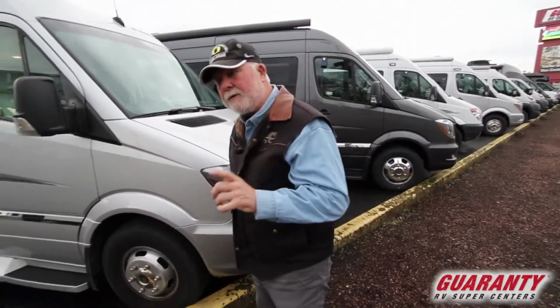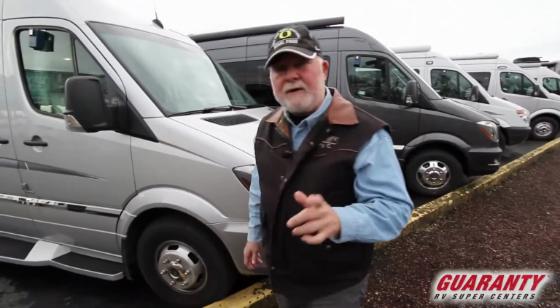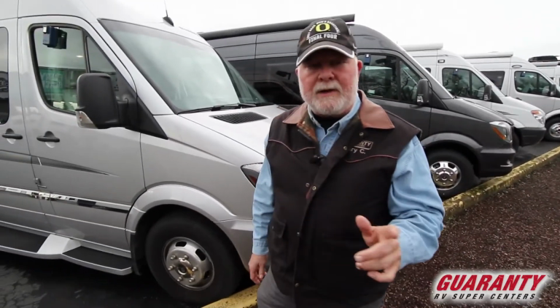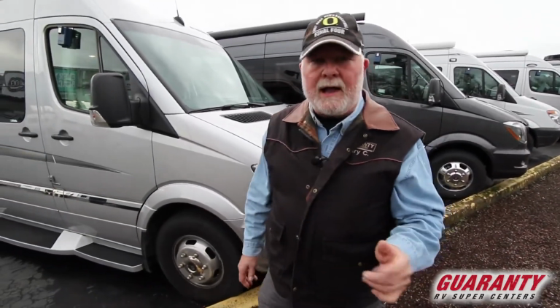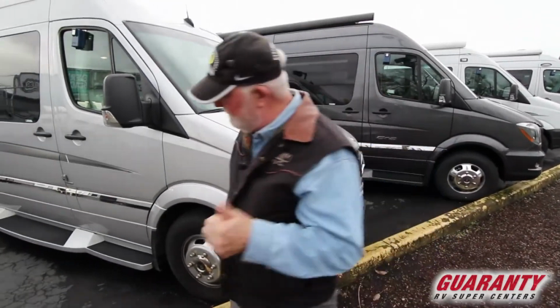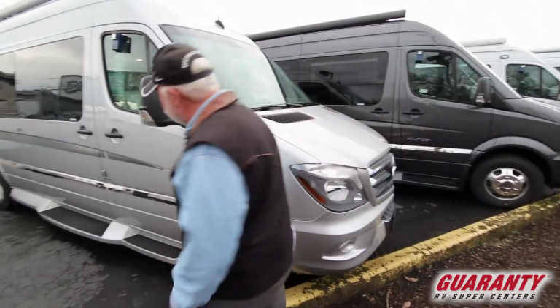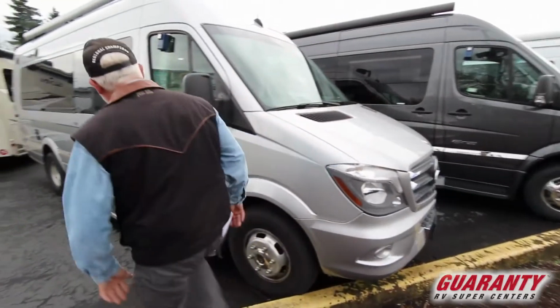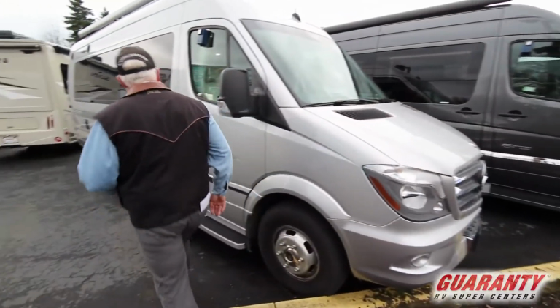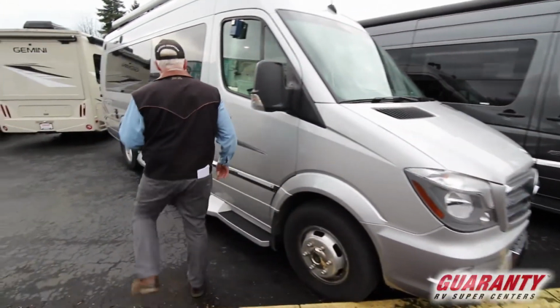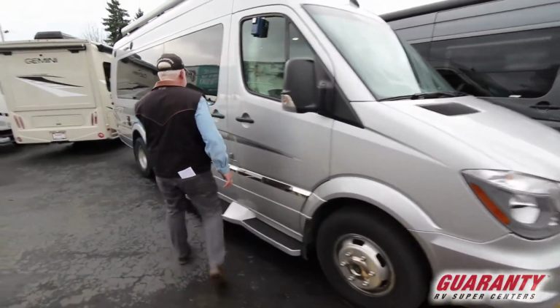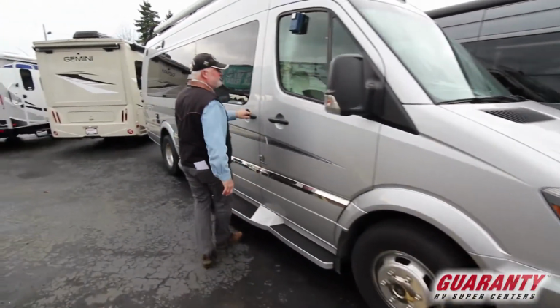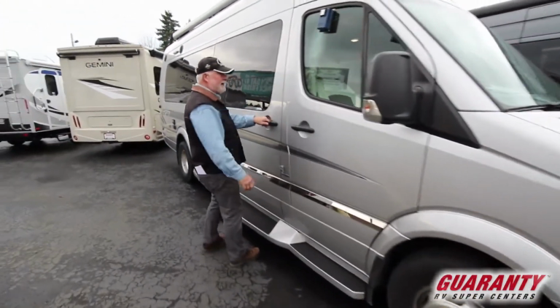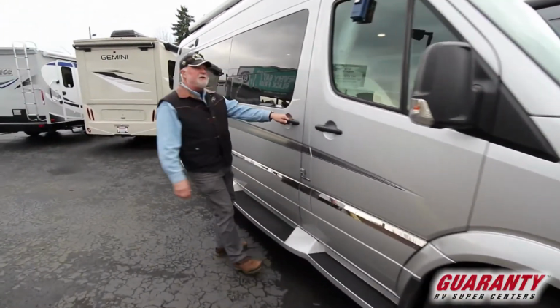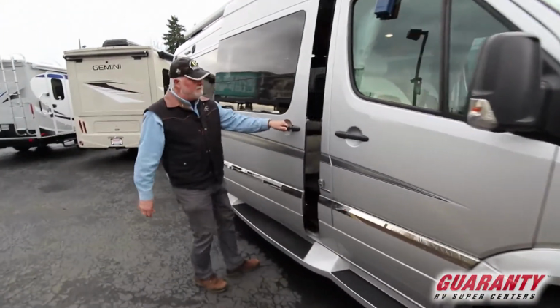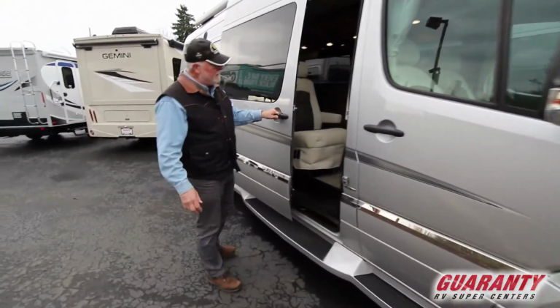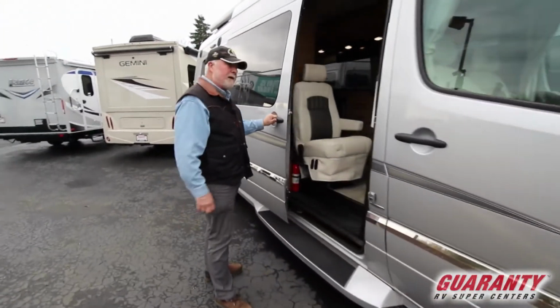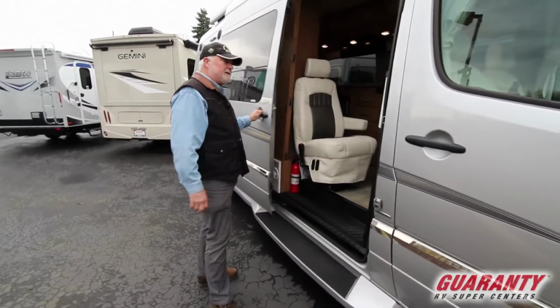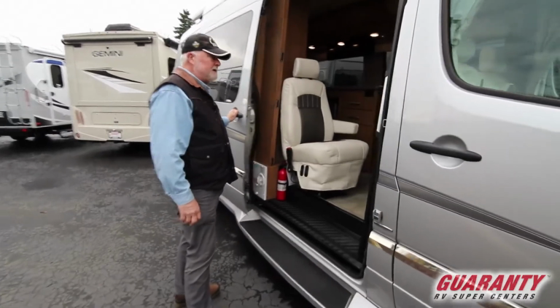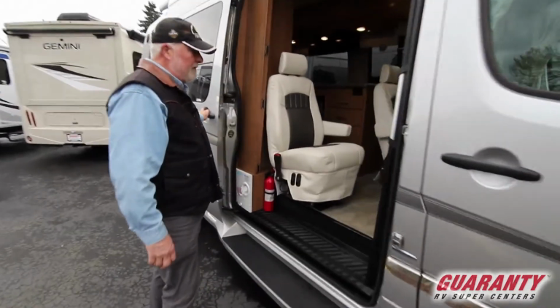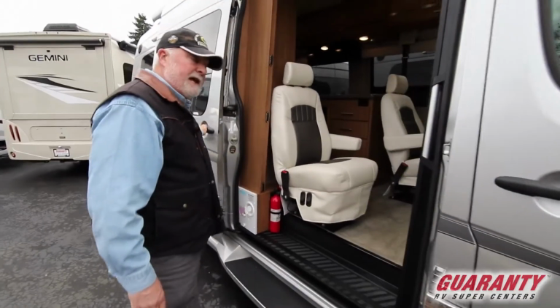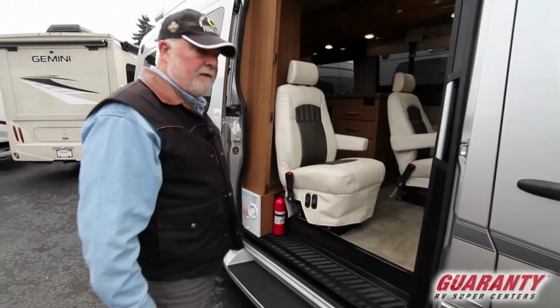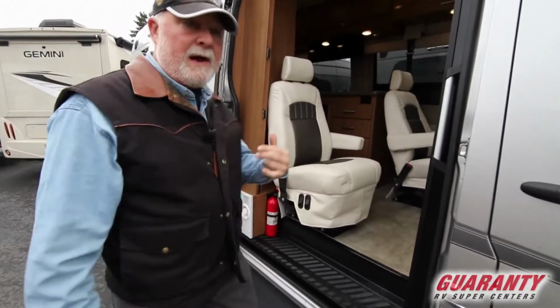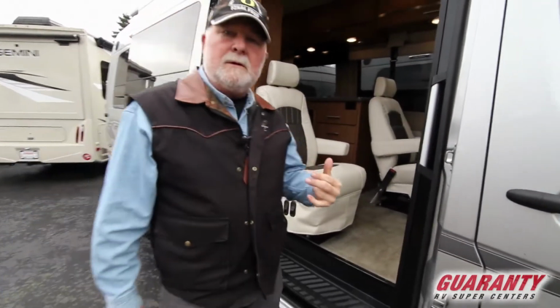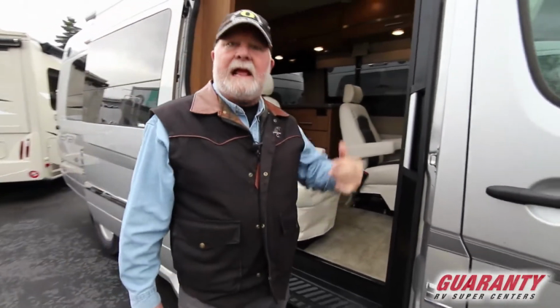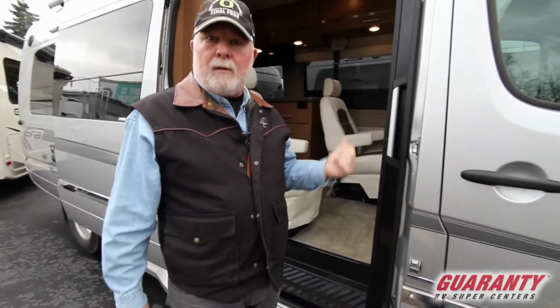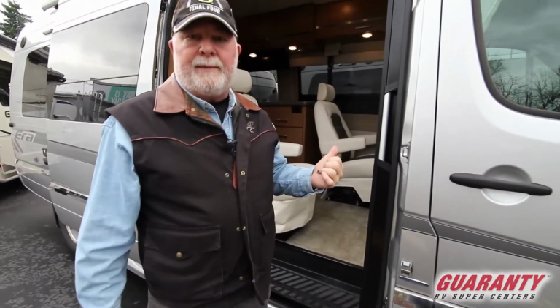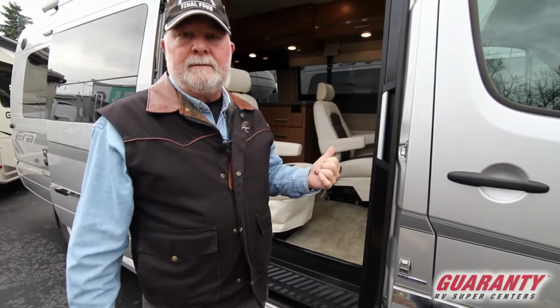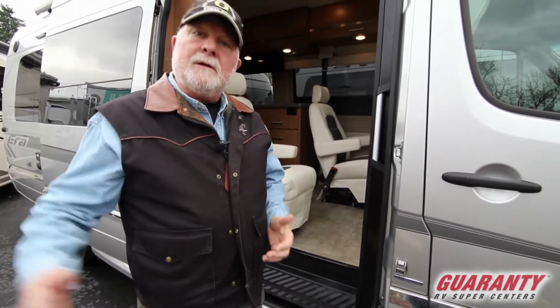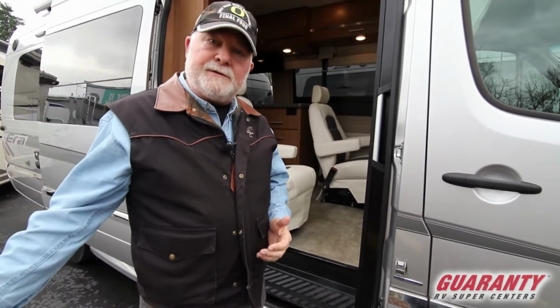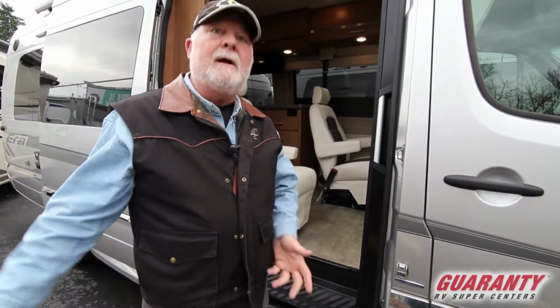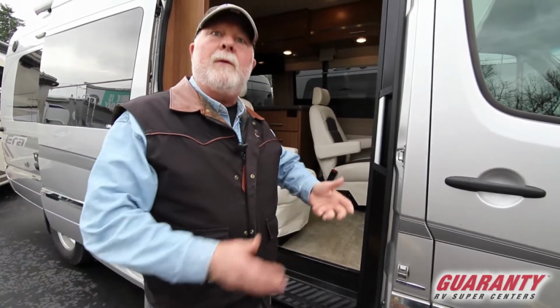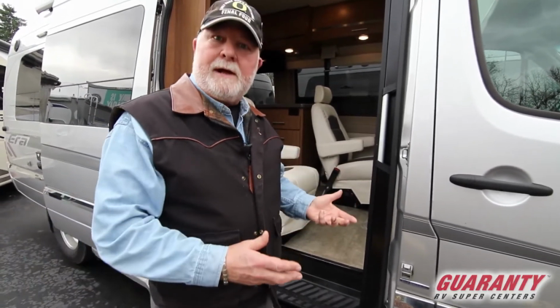2014 Winnebago ERA. This is such a nice clean unit — 48,000 miles, been well taken care of. How do I know? It came out of our rental company. You get to use them and then we get to sell them.